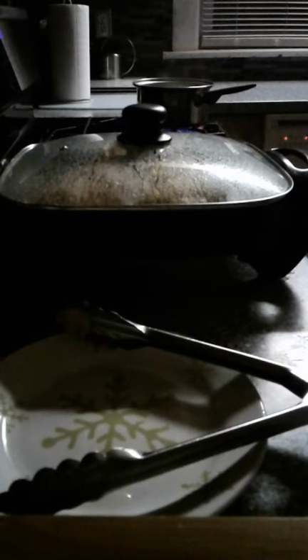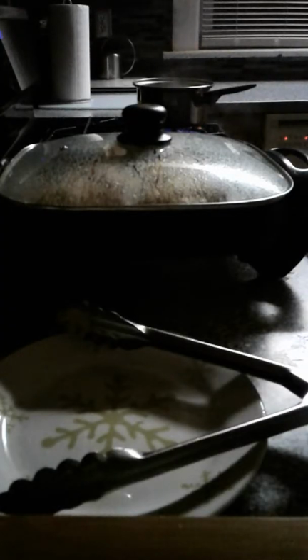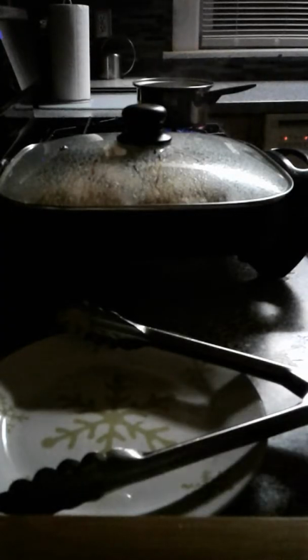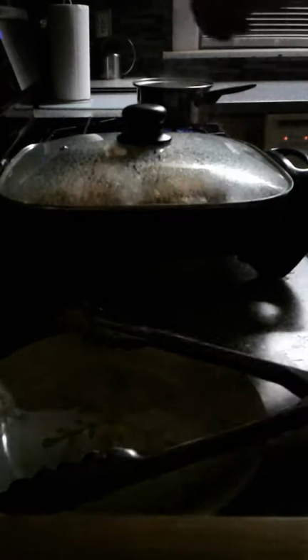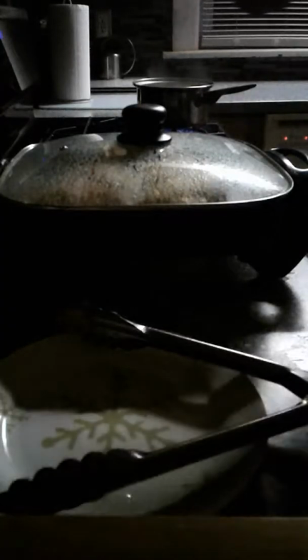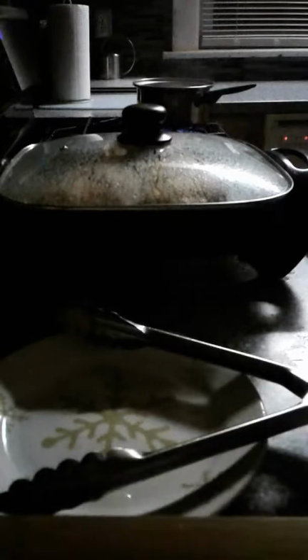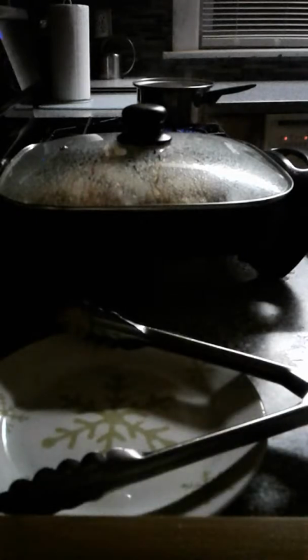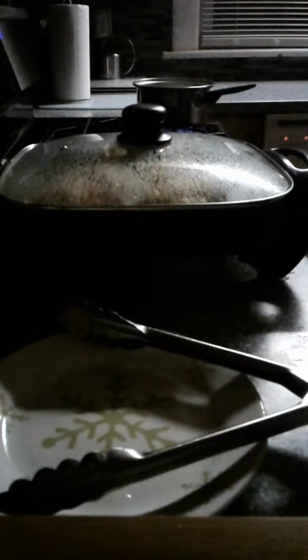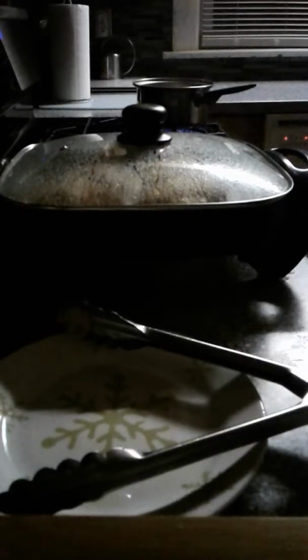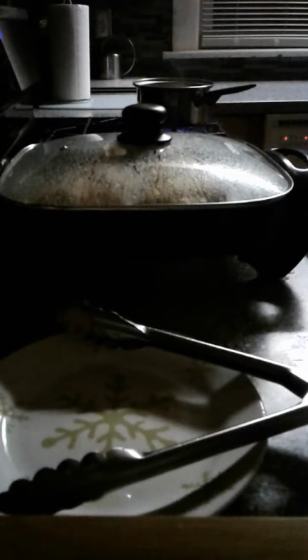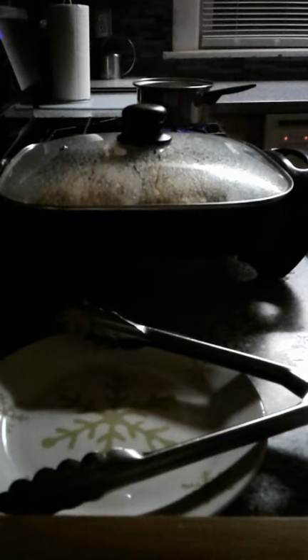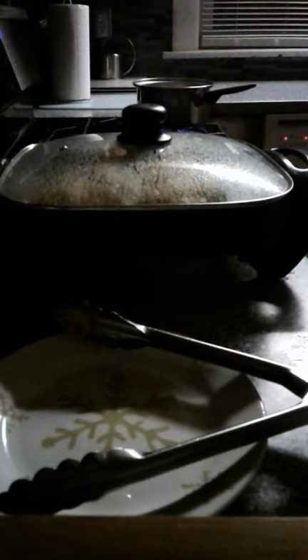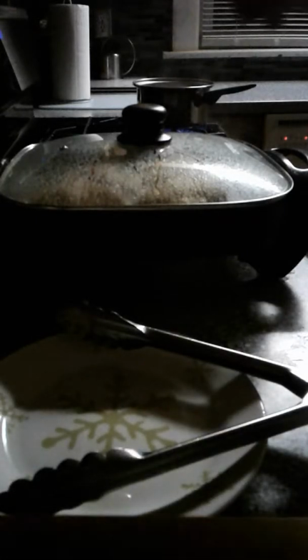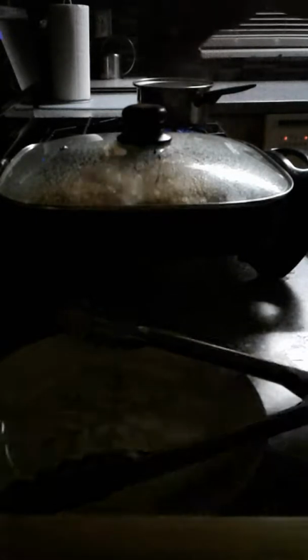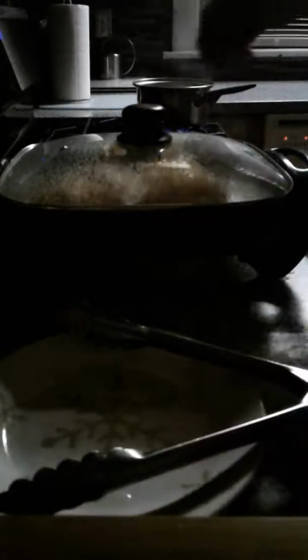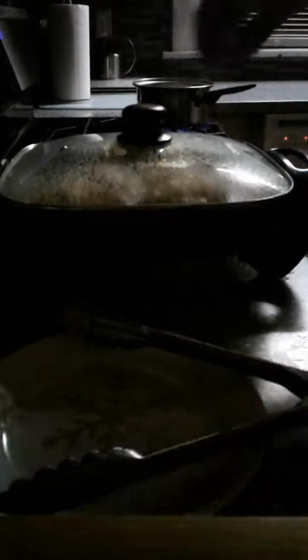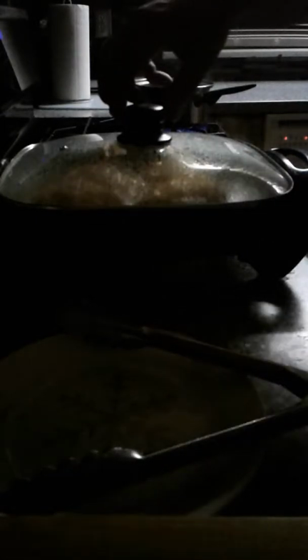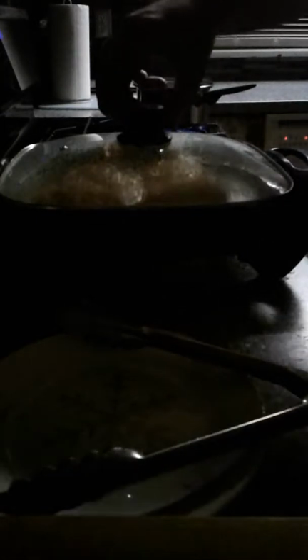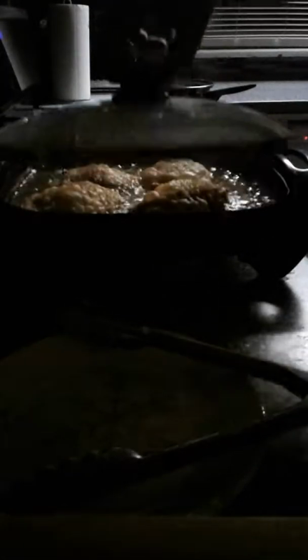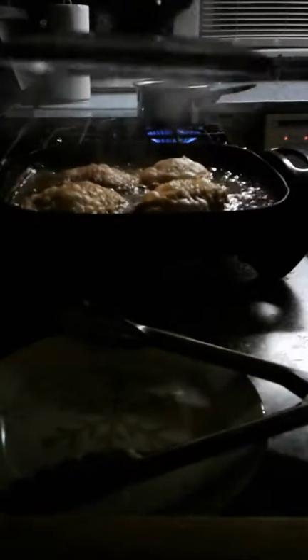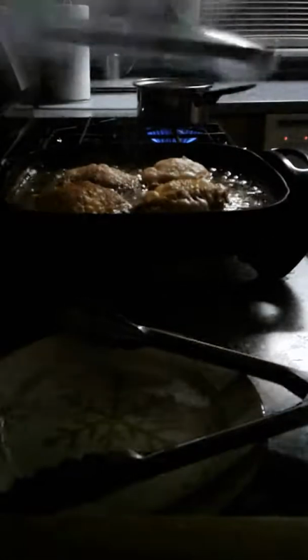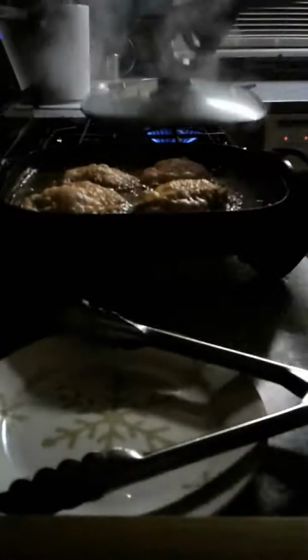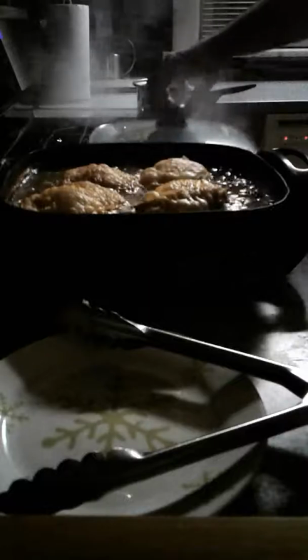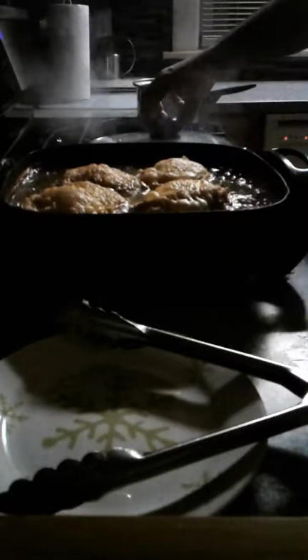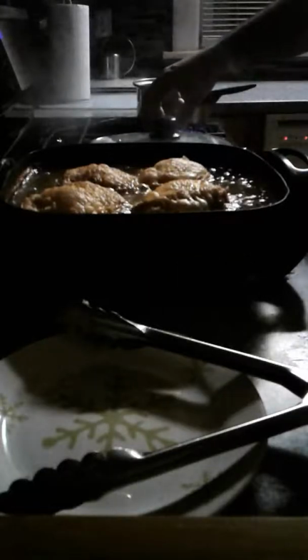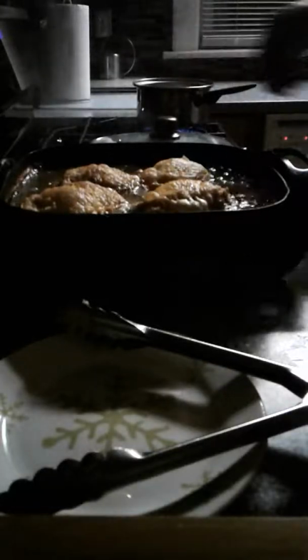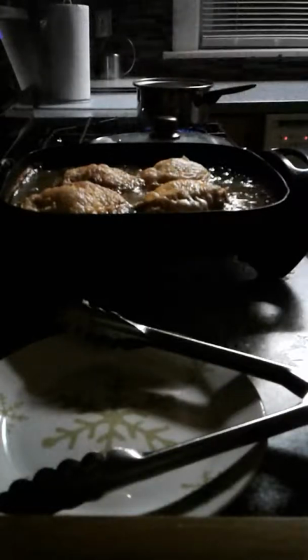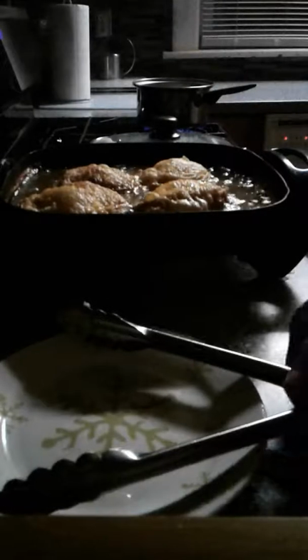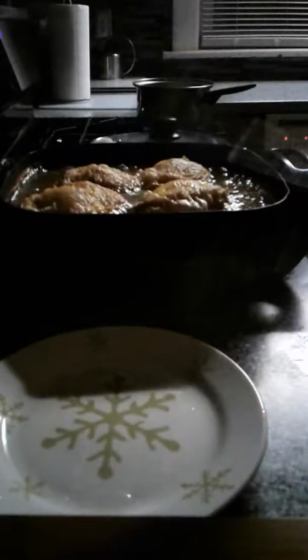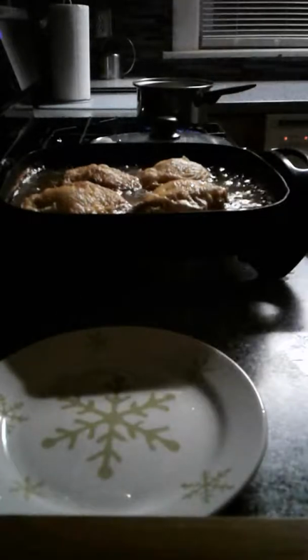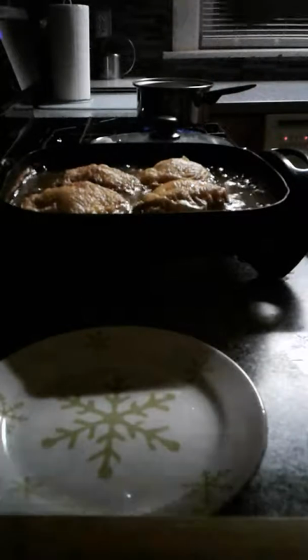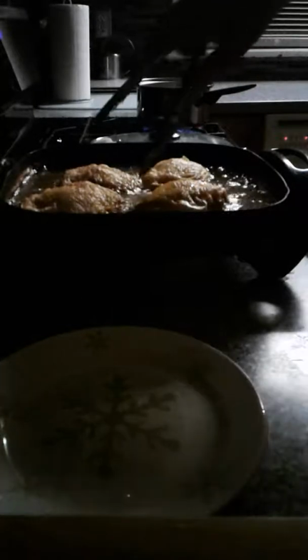I let these guys go for about 12 minutes. We're going to go ahead and flip them back over because I want them to be just a little bit darker and golden brown.